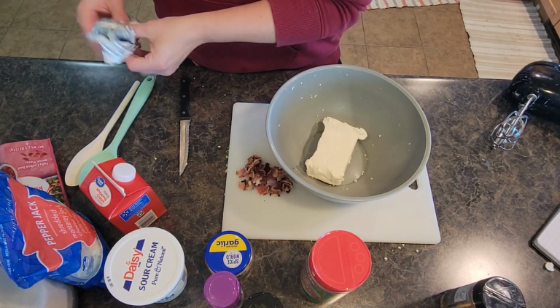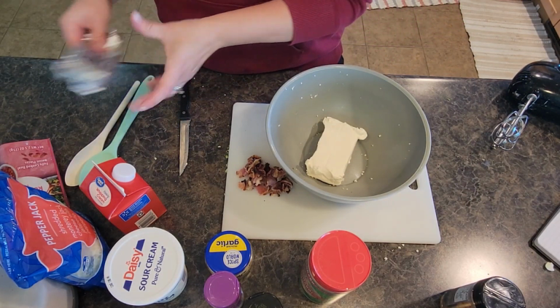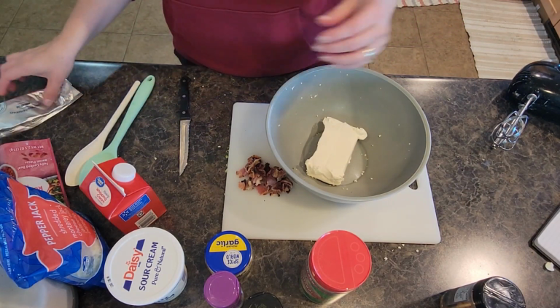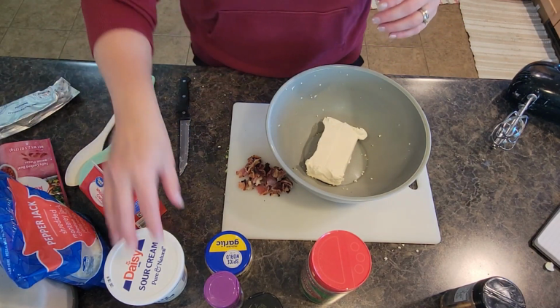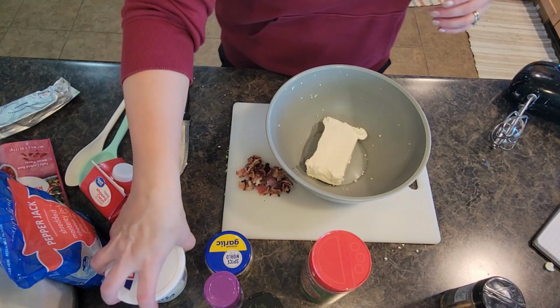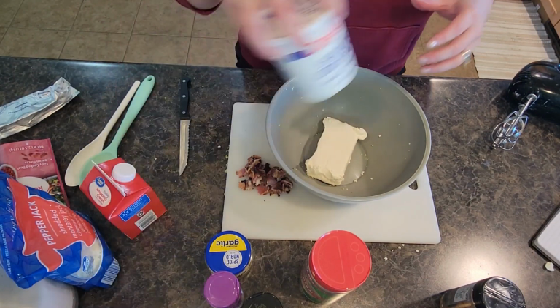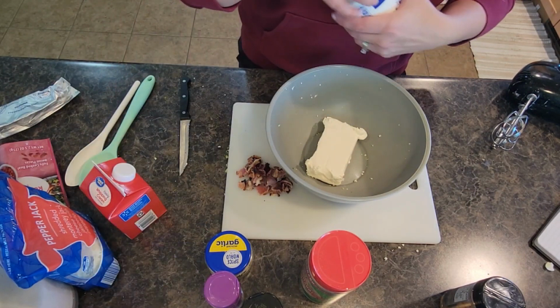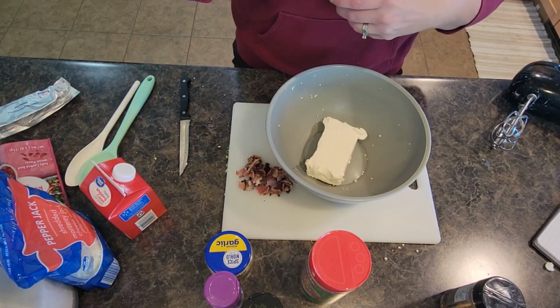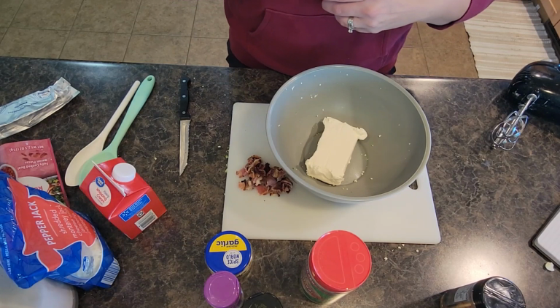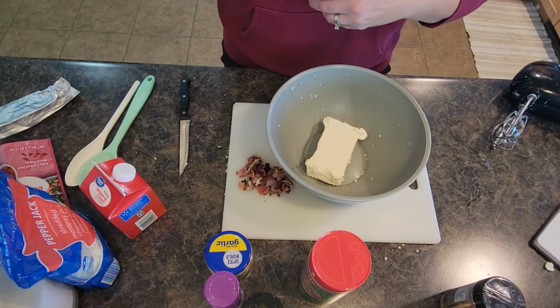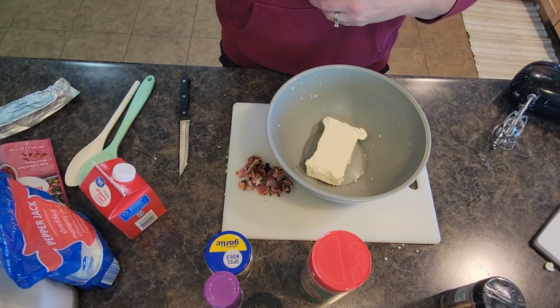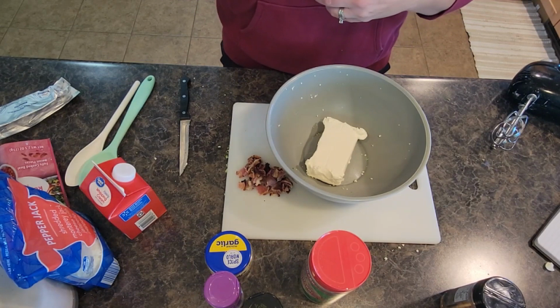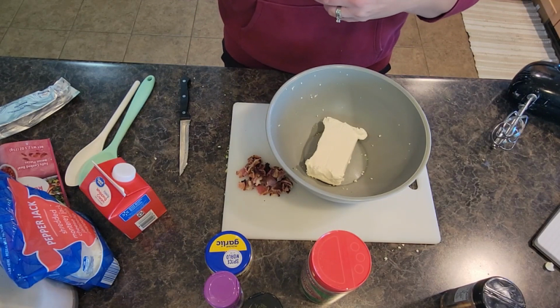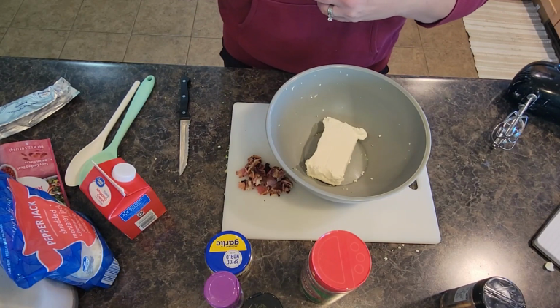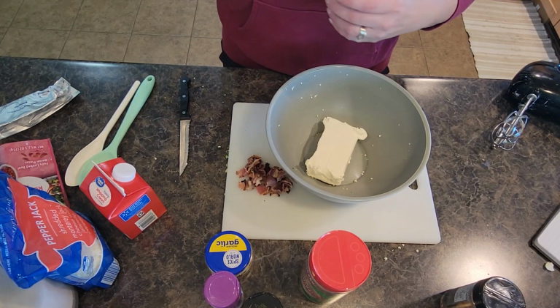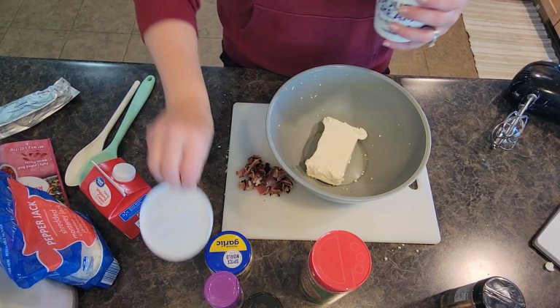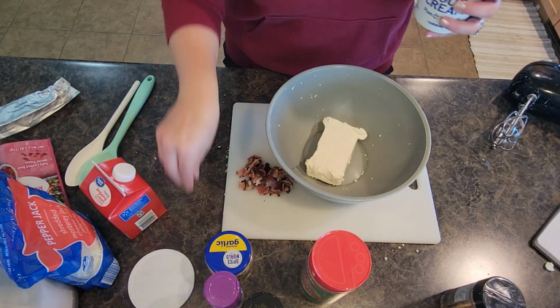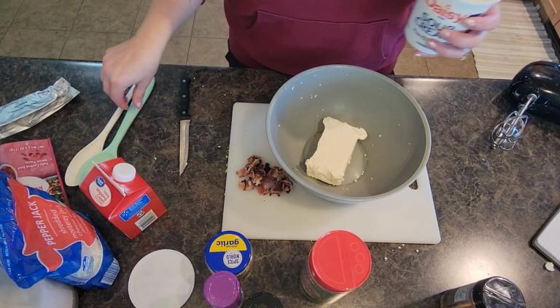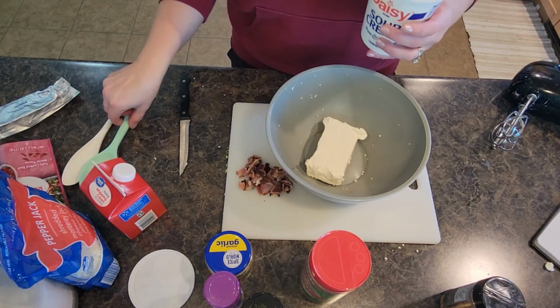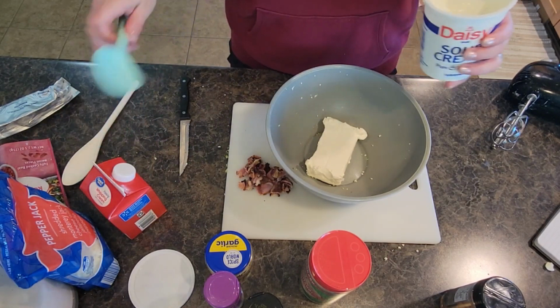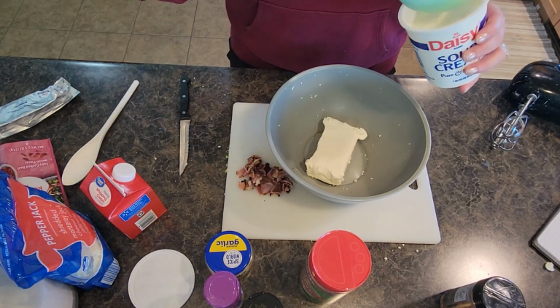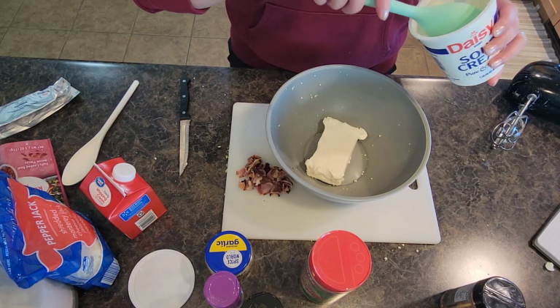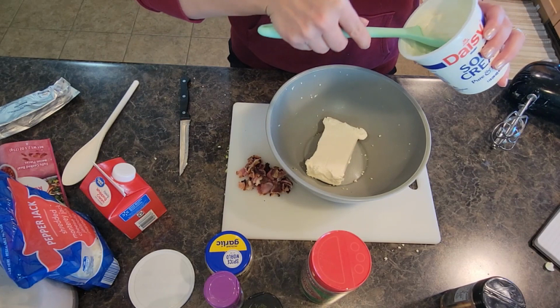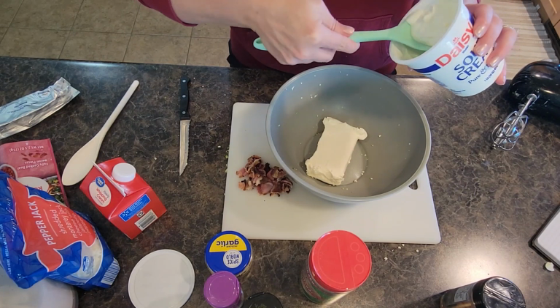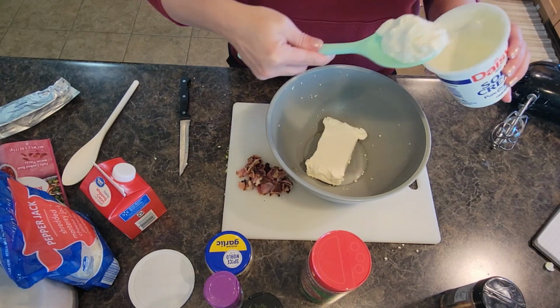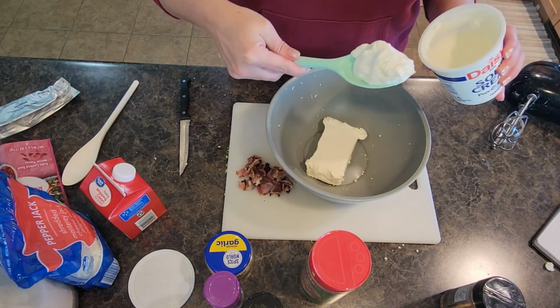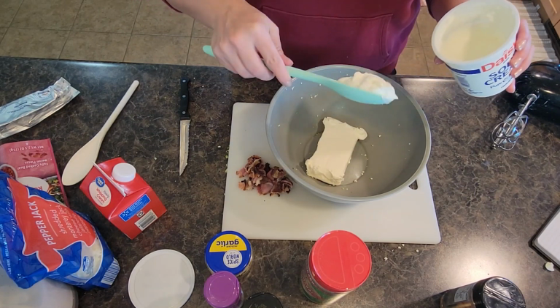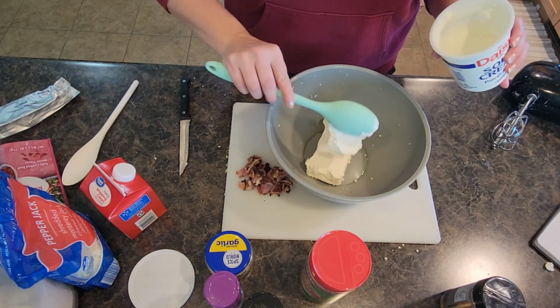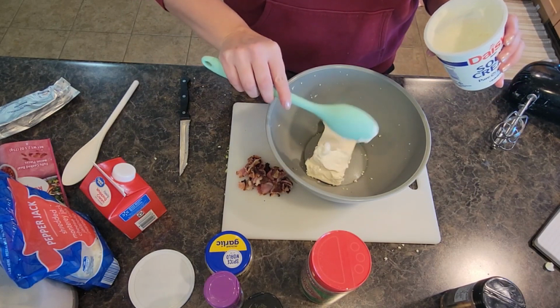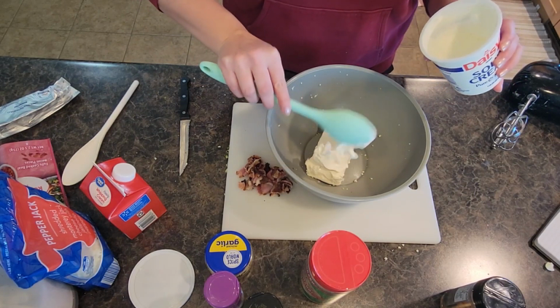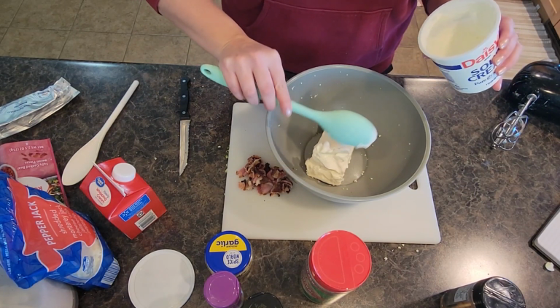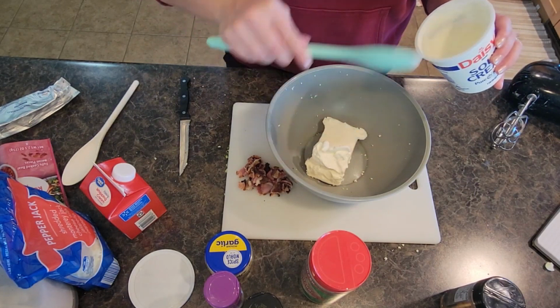We're going to grab some sour cream. I'm going to use about a half a cup — I'm honestly just going to eyeball it. That's about a half a cup or so, maybe just a little bit more.